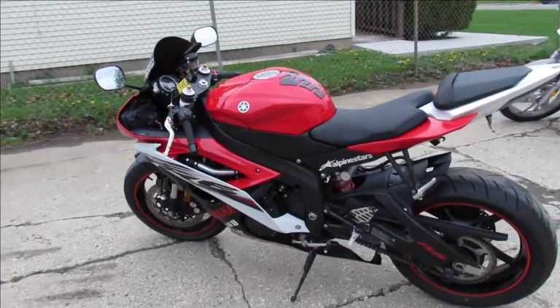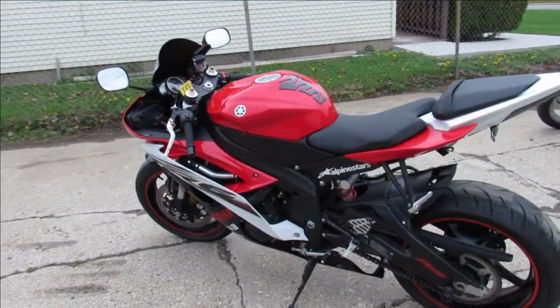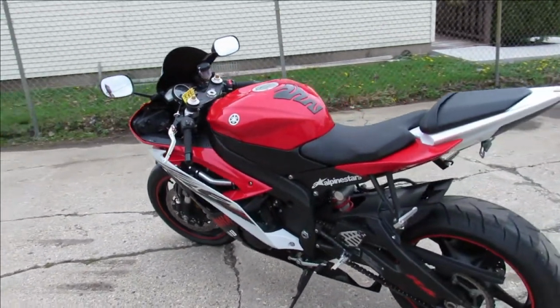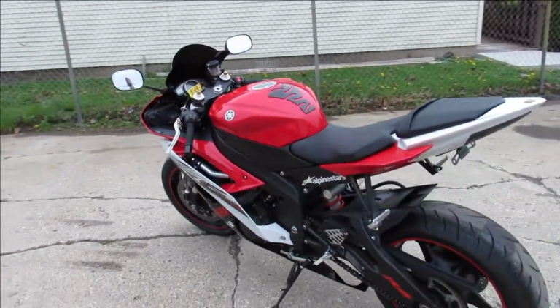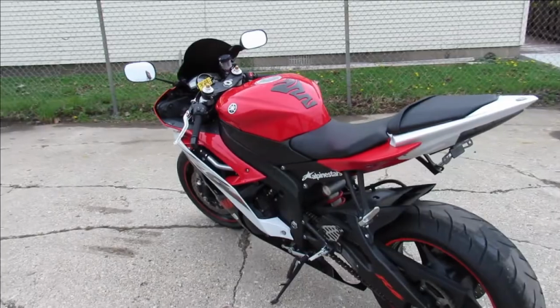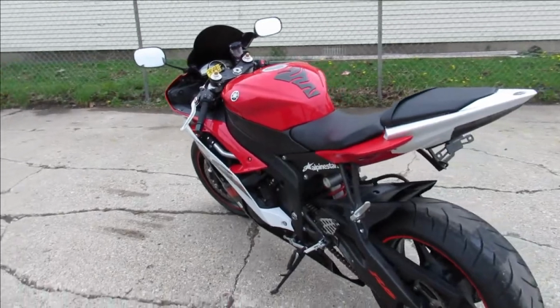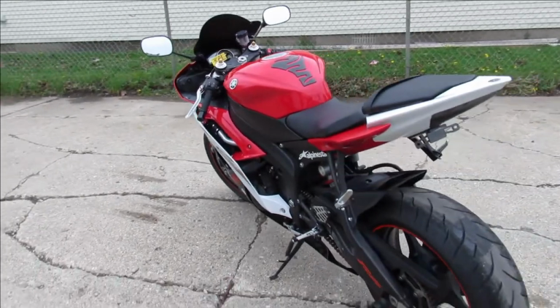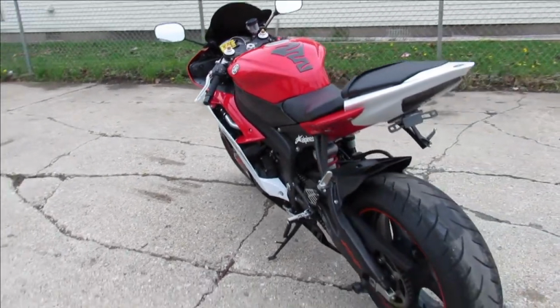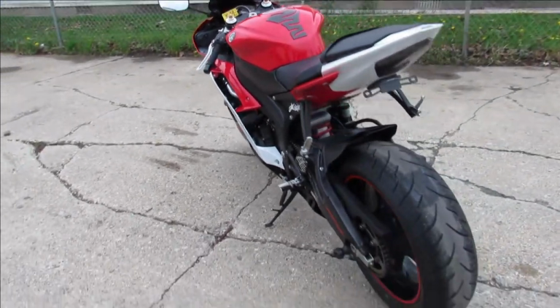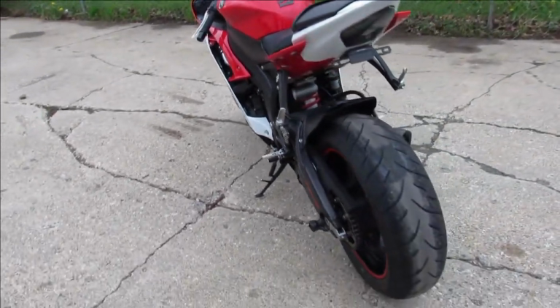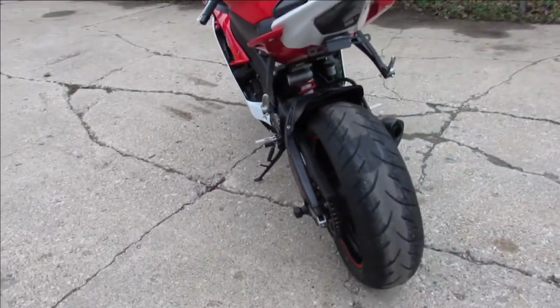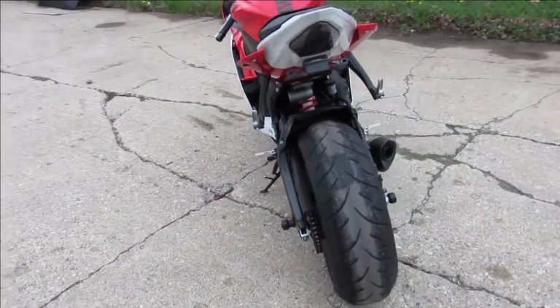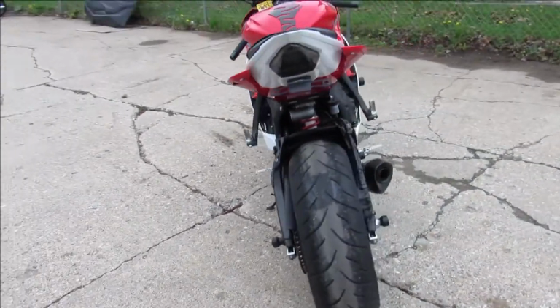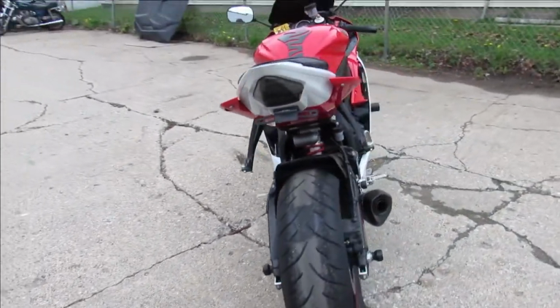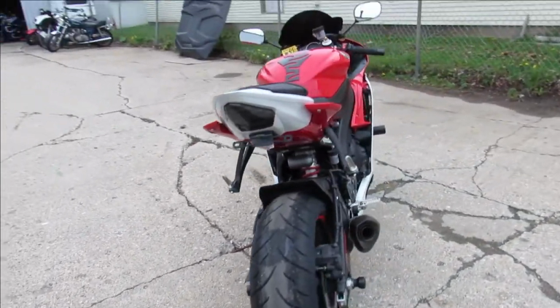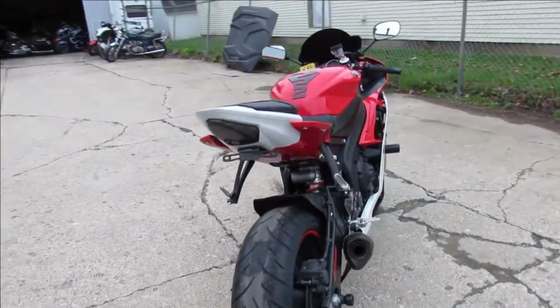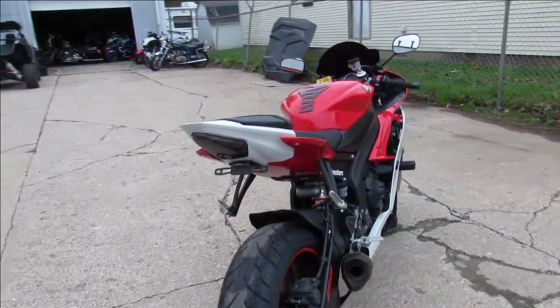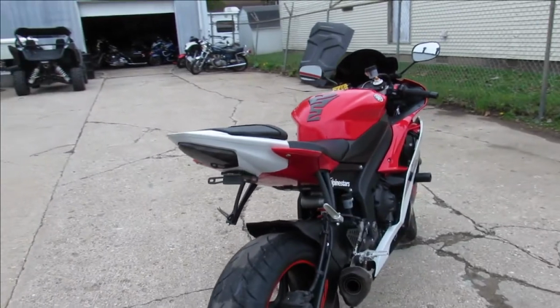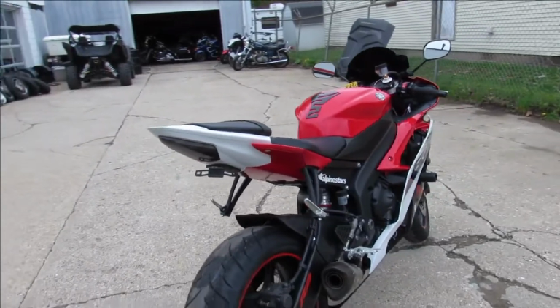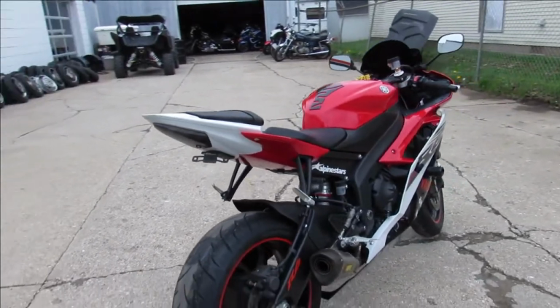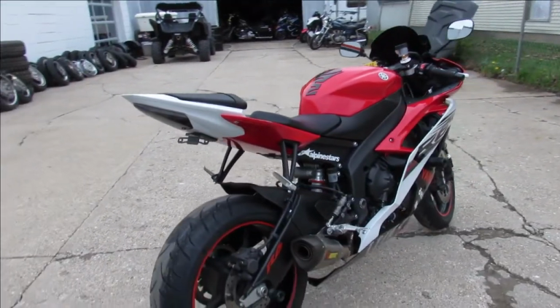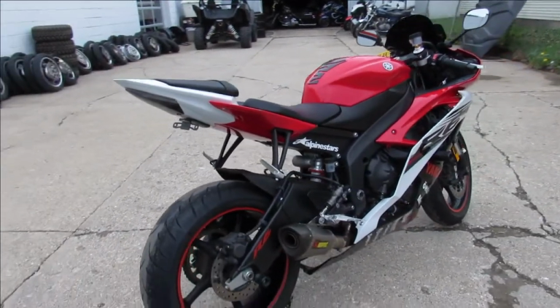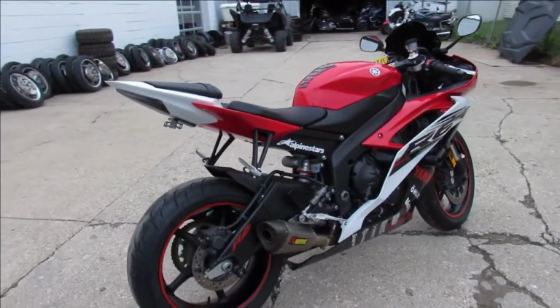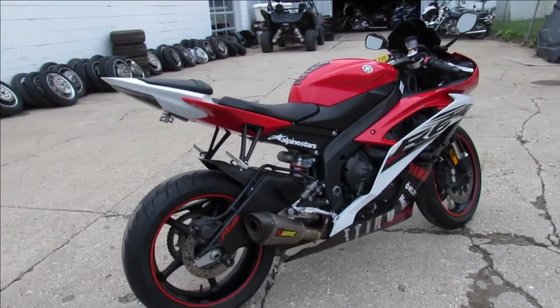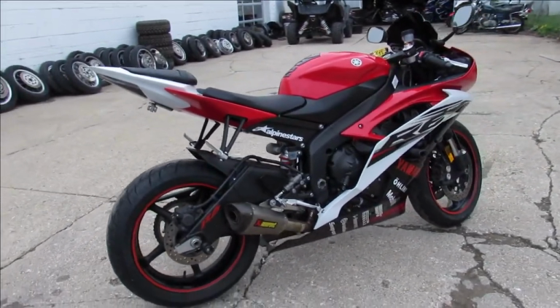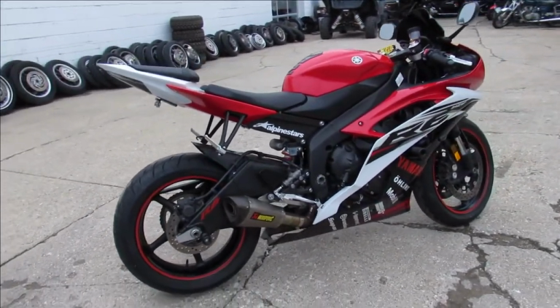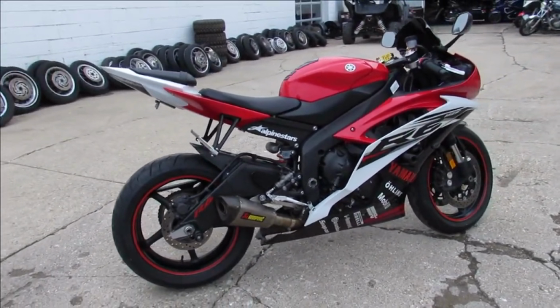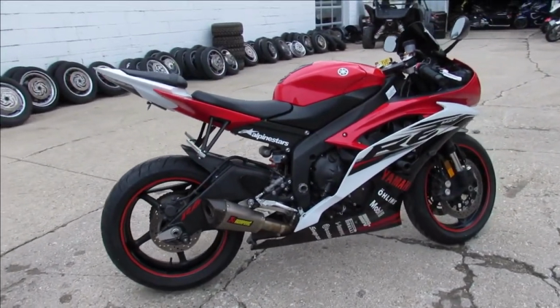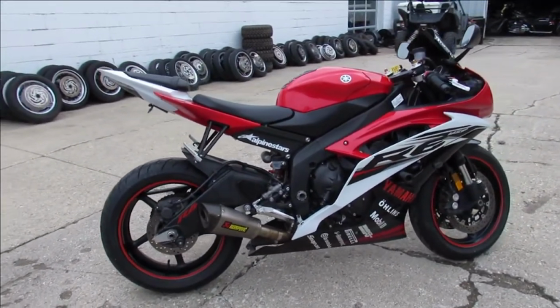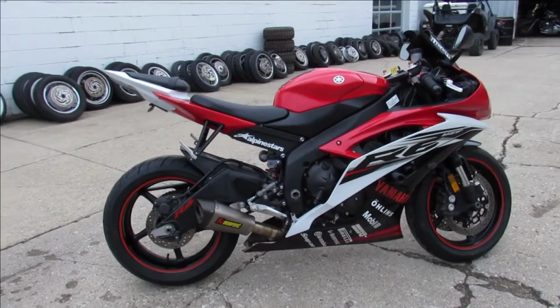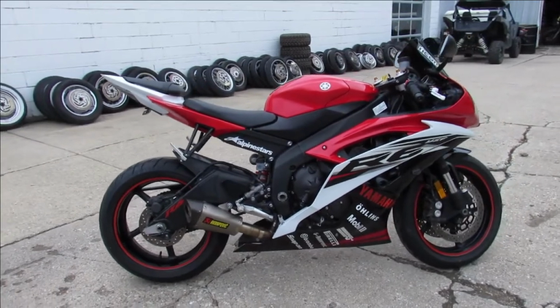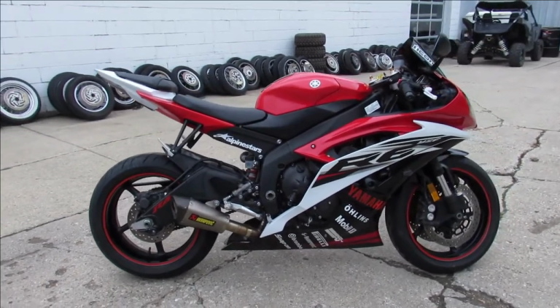Loaded with the extras: CRG levers, frame sliders, flush mount front turn signals, LED fender eliminator kit, integrated LED turn signals. Akrapovic exhaust makes this R6 sound super cool guys.